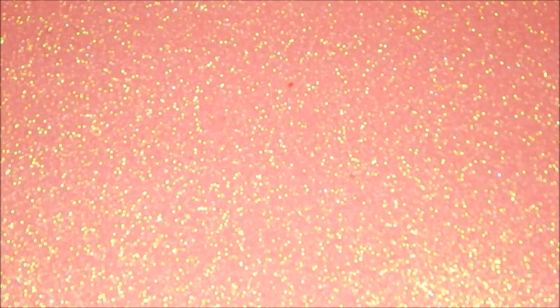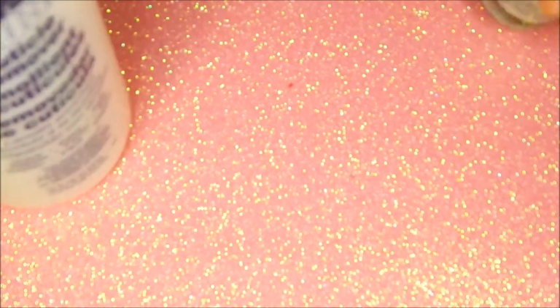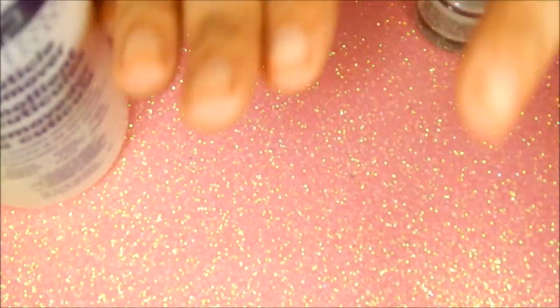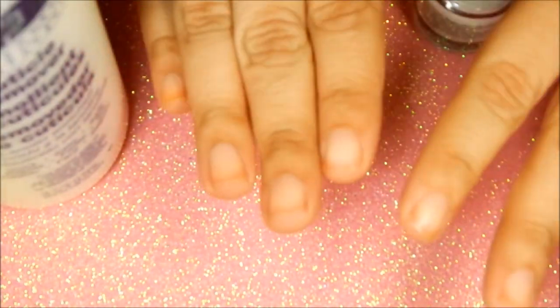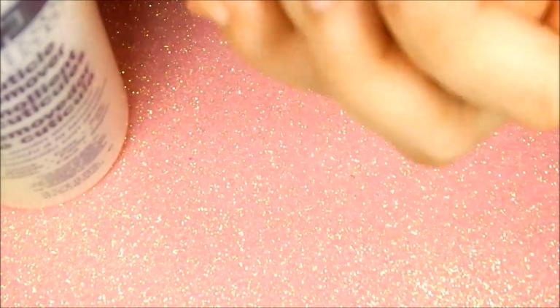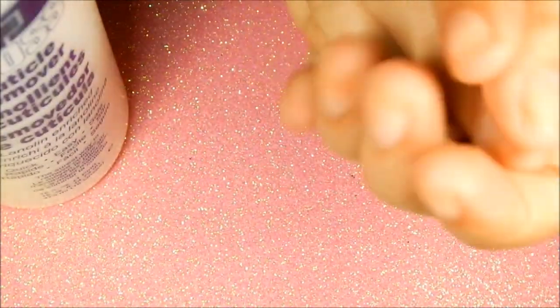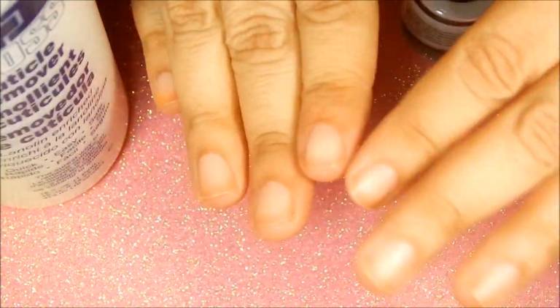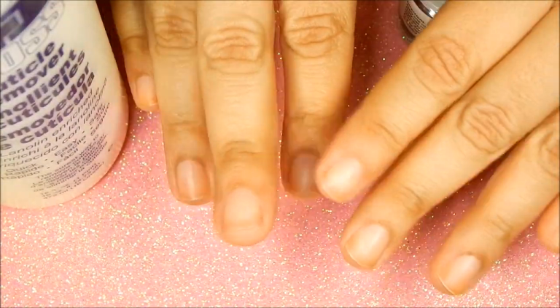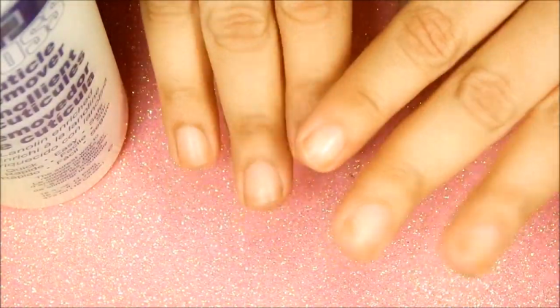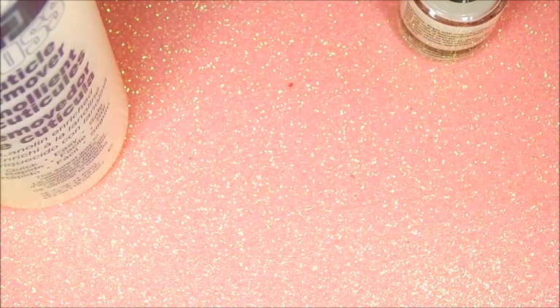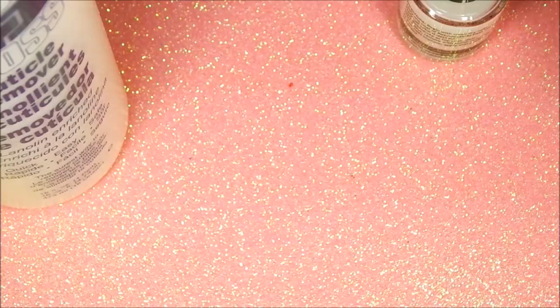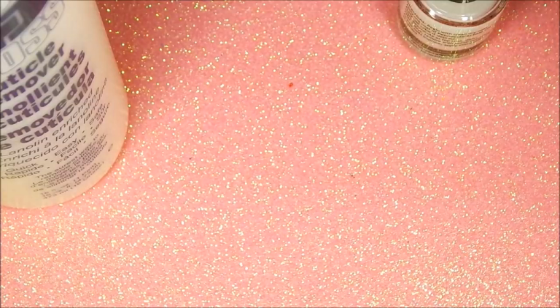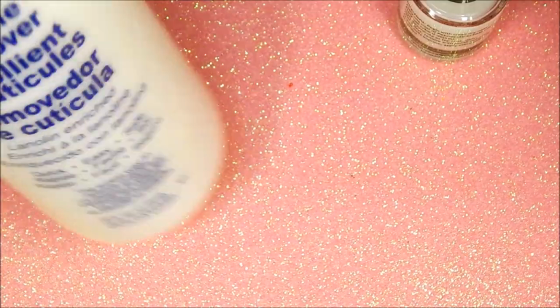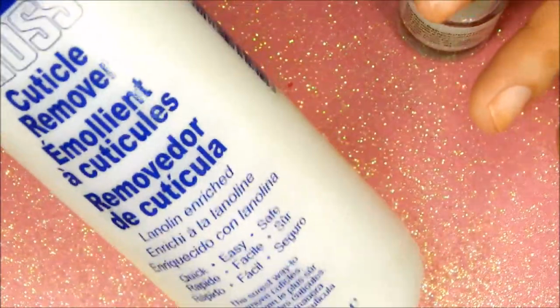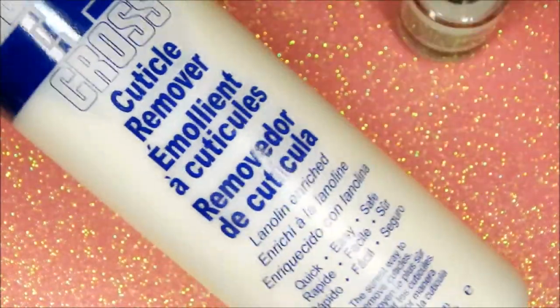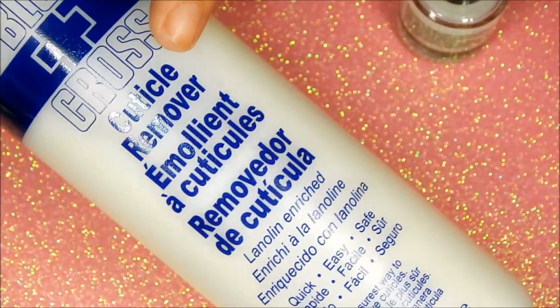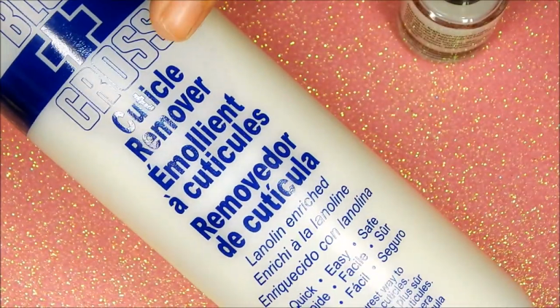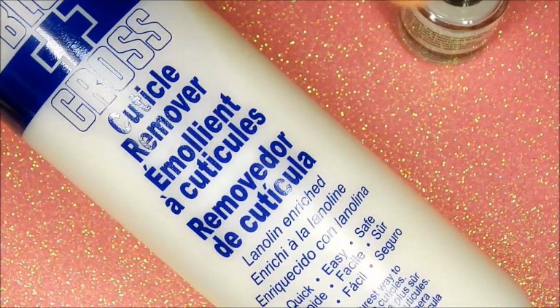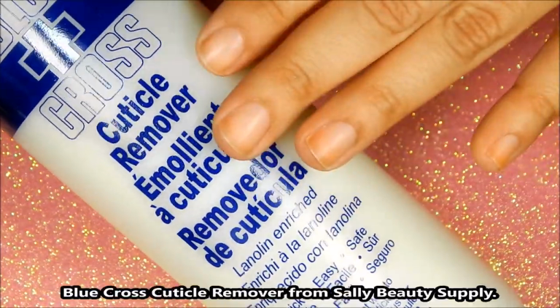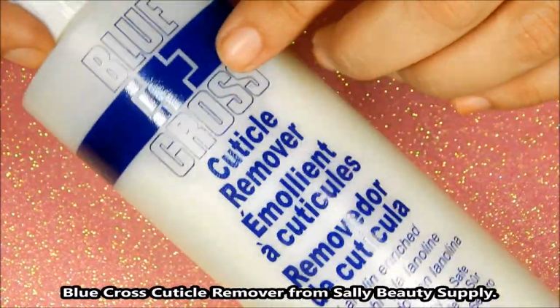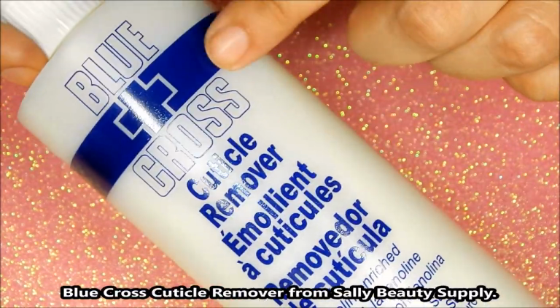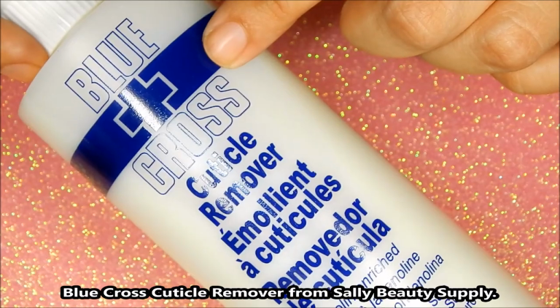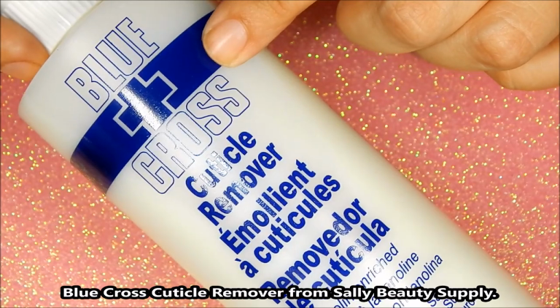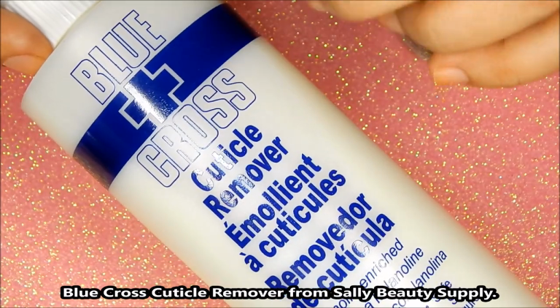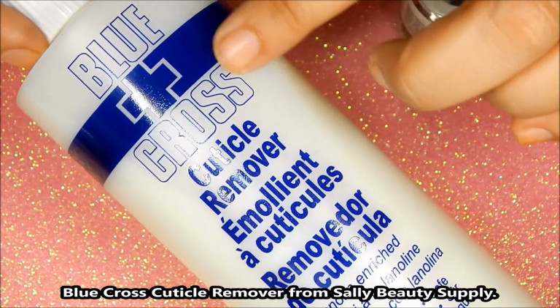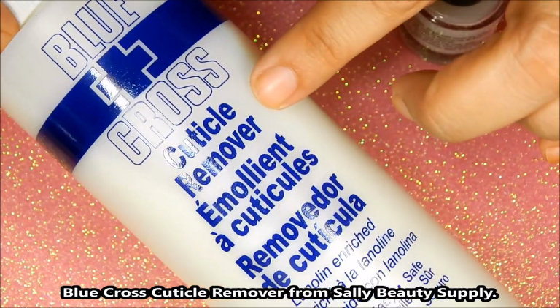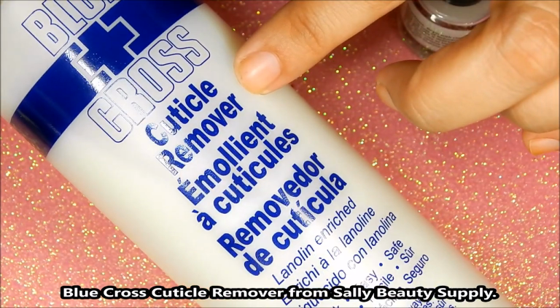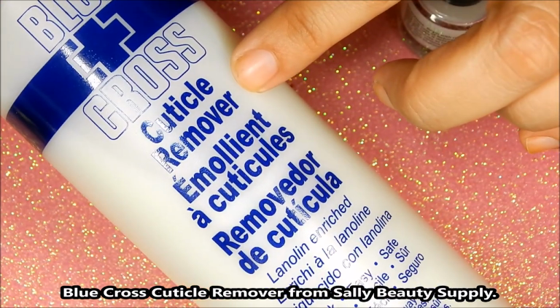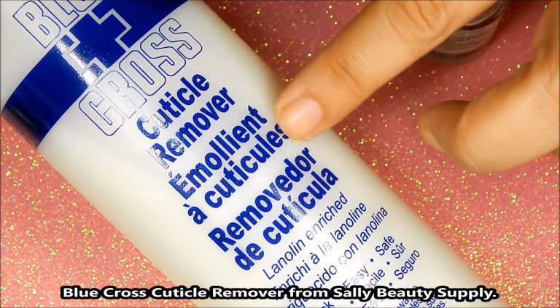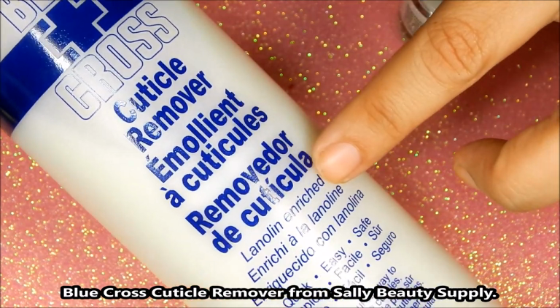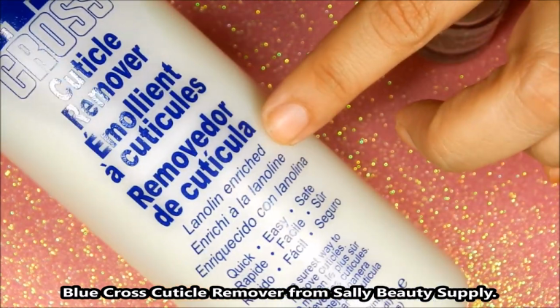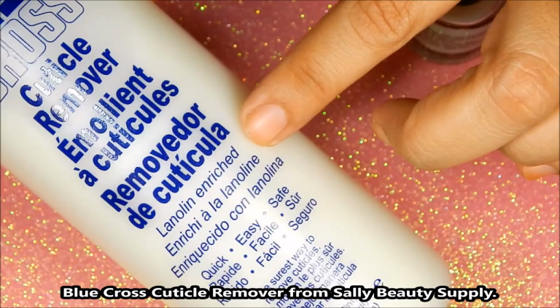The first step is to remove your nail polish and to wash your hands. I'll be using this product which is called Blue Cross Cuticle Remover, and it's a wonderful product — it's safe to use, easy, and it's quick.